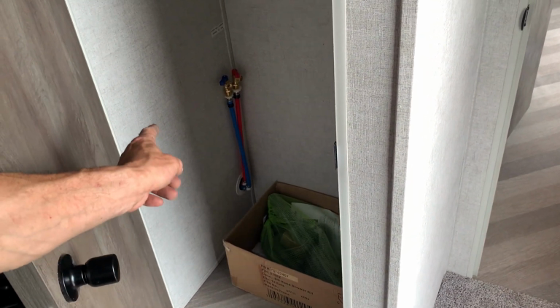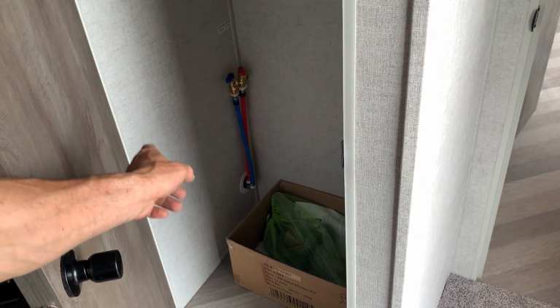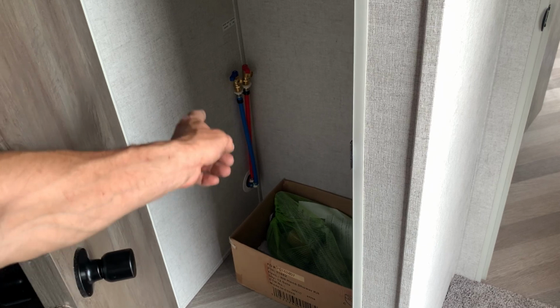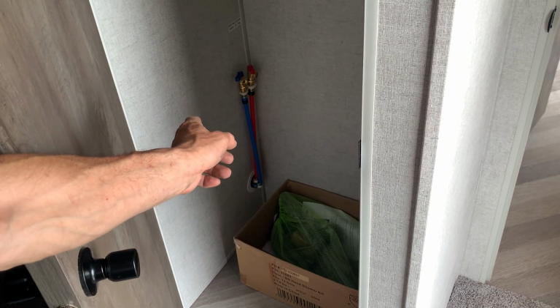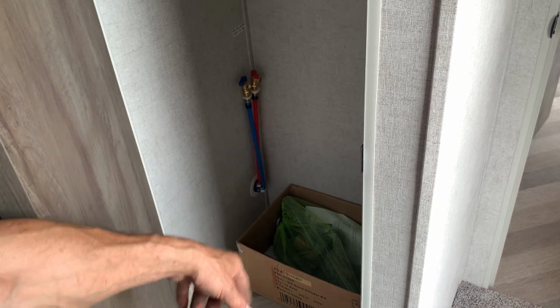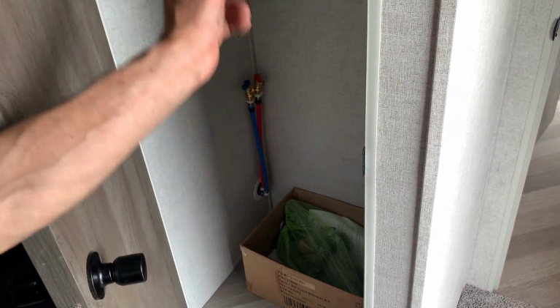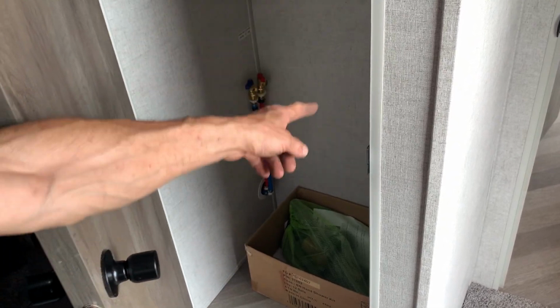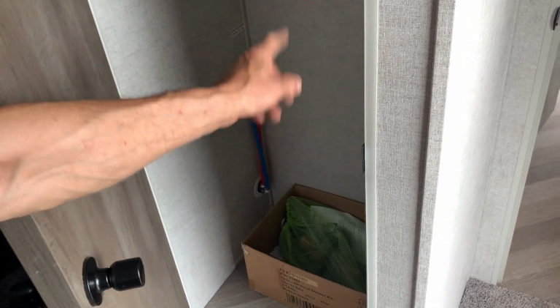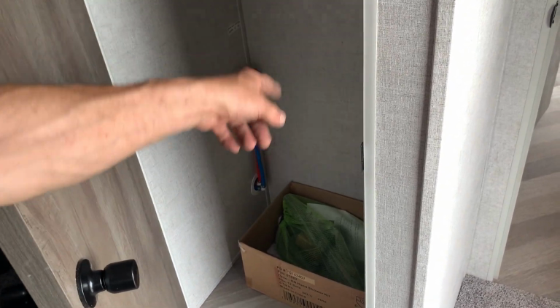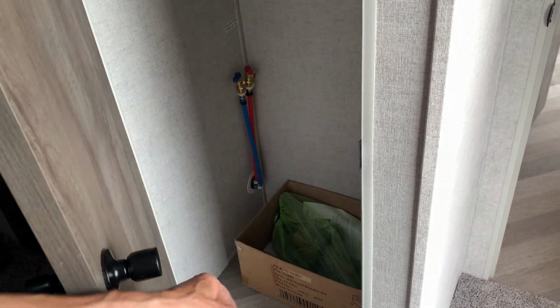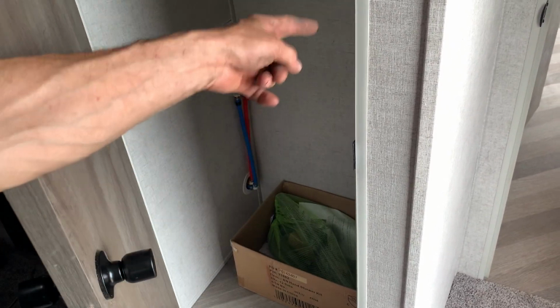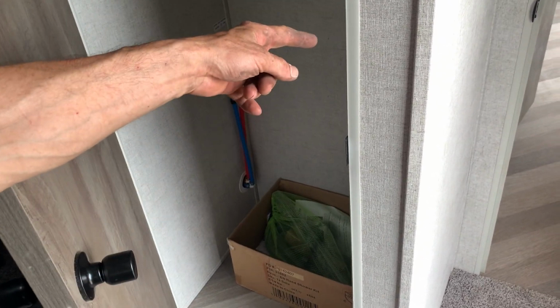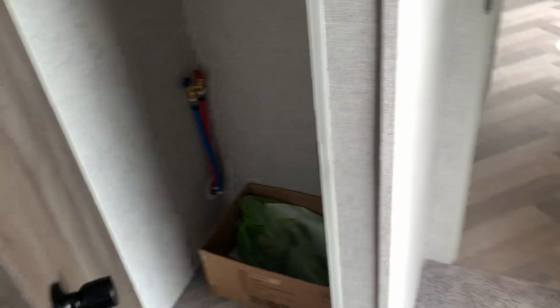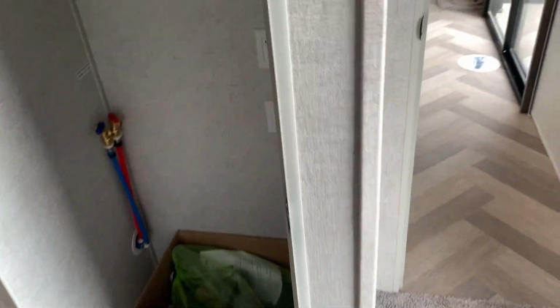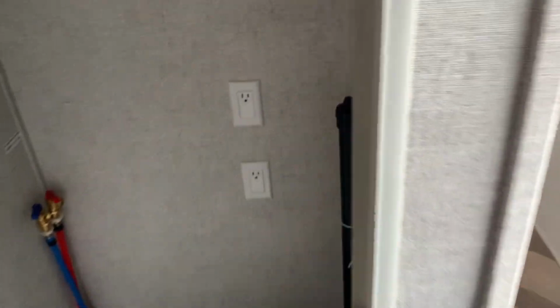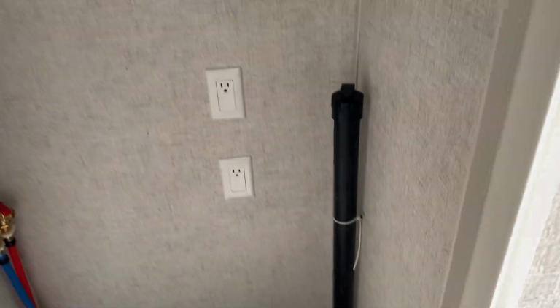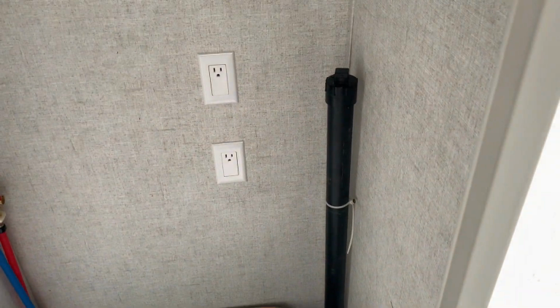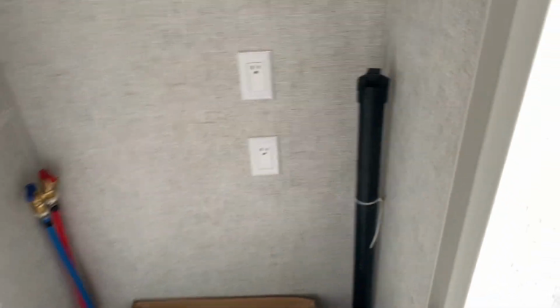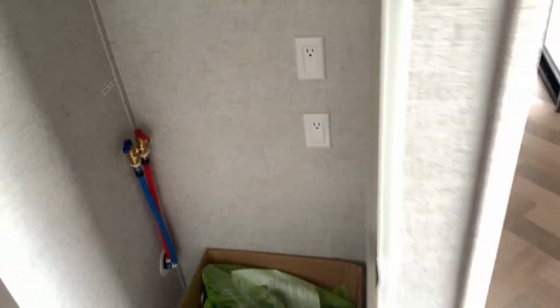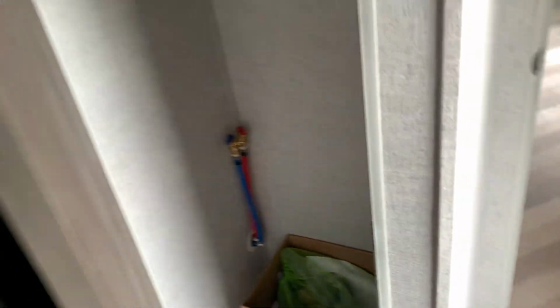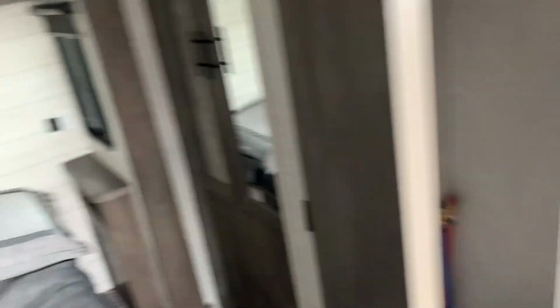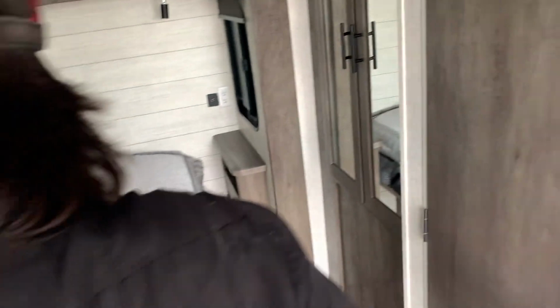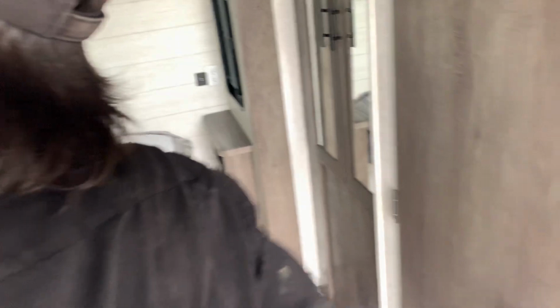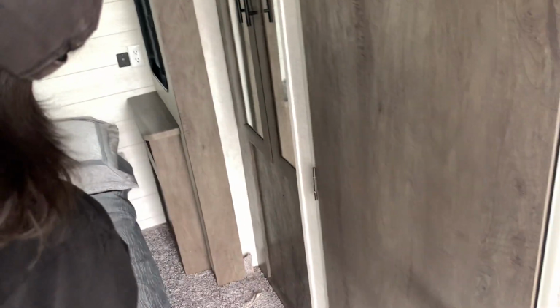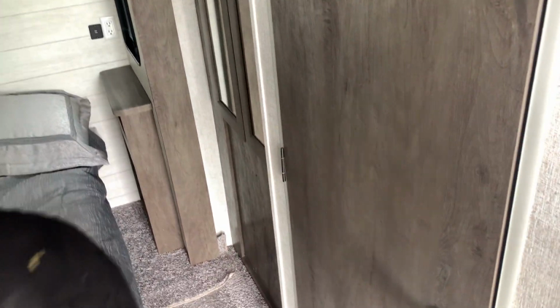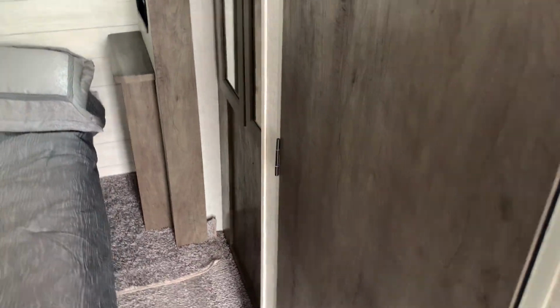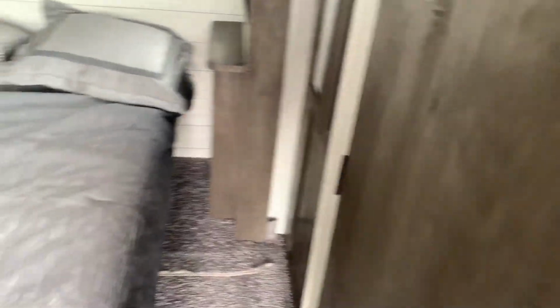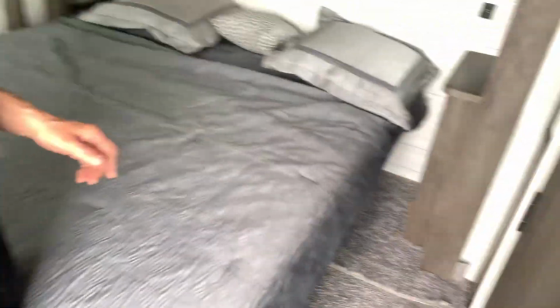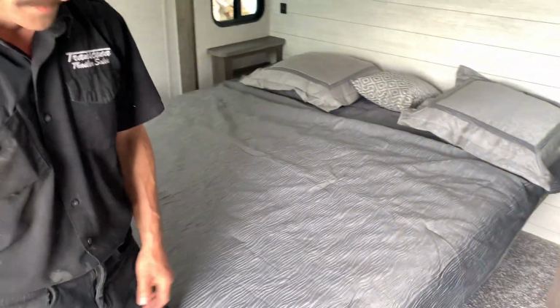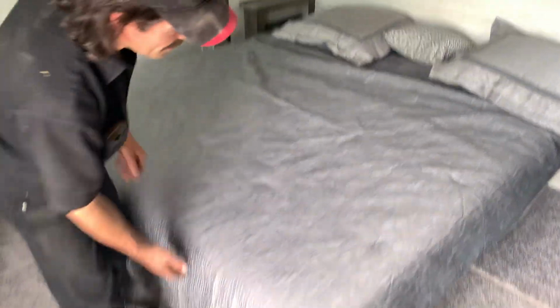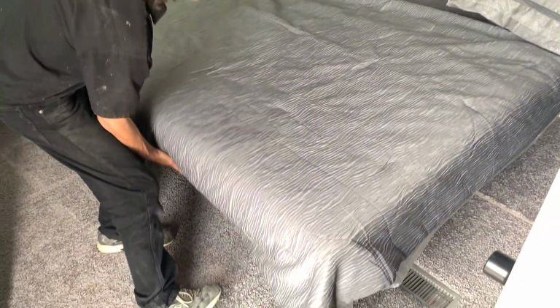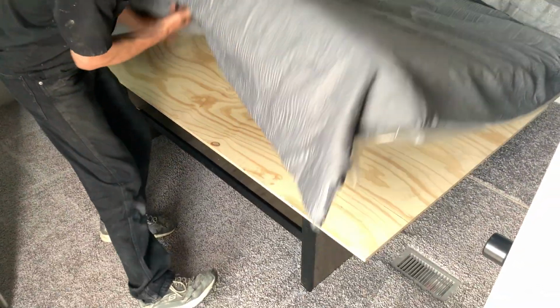While we're in here, you have your water hookups for the washer and dryer, plugins for each, and a drain tube. Storage under the bed — that's the main thing that's different in these units. These are gas struts — a nice shoe cover and shoe shelf.